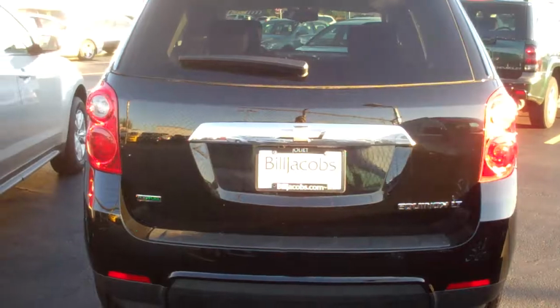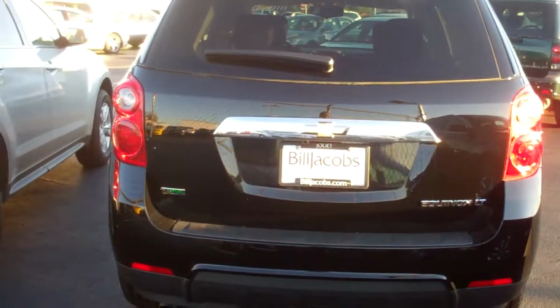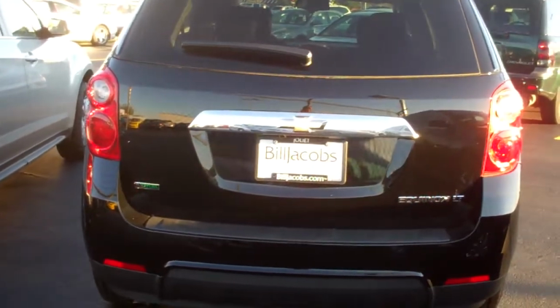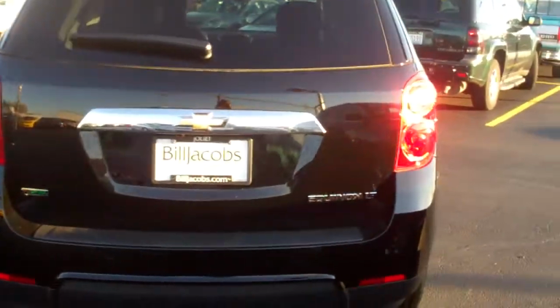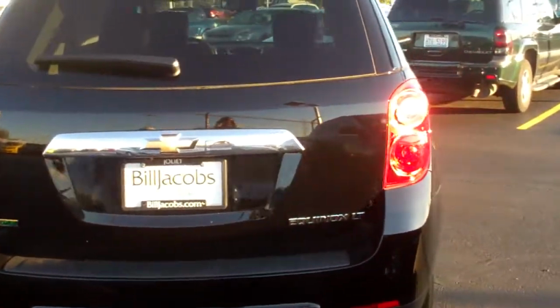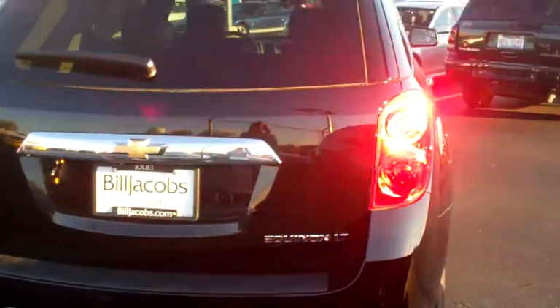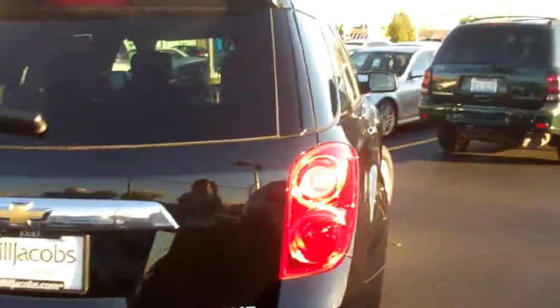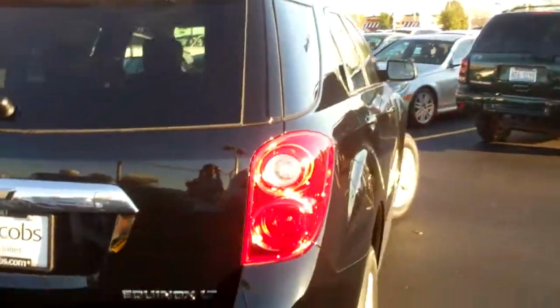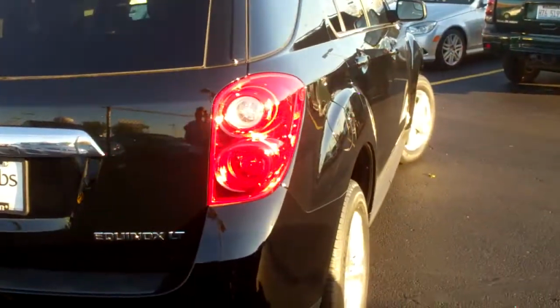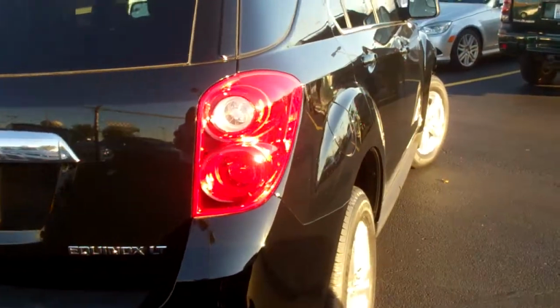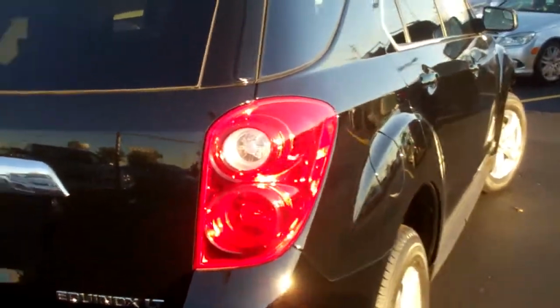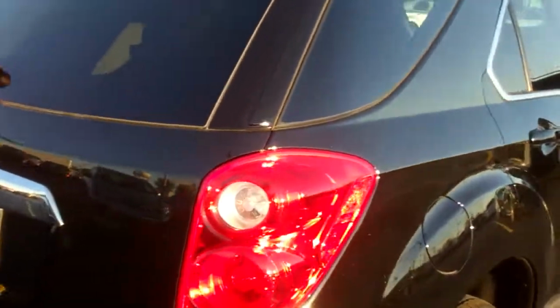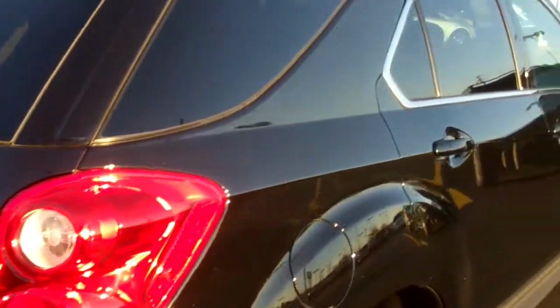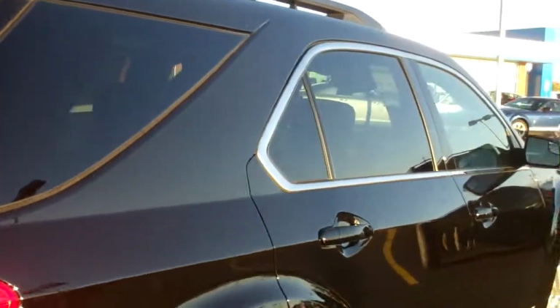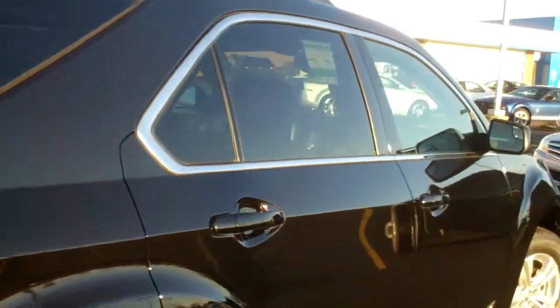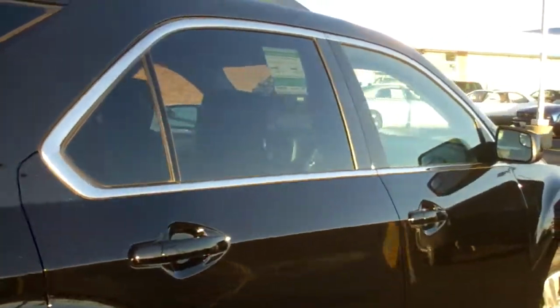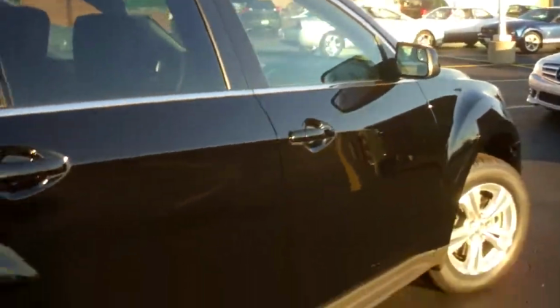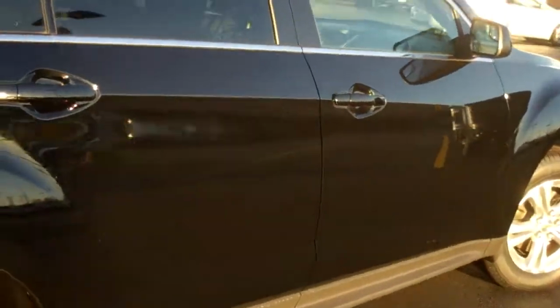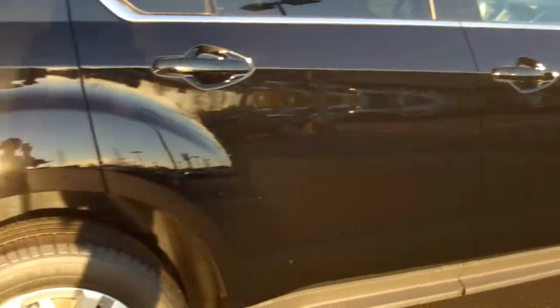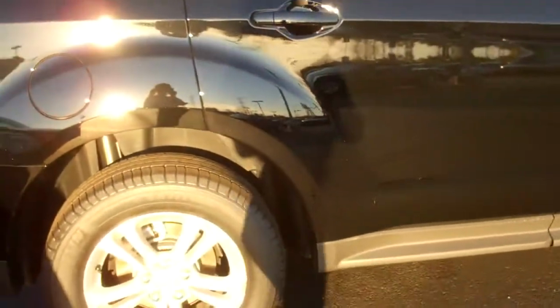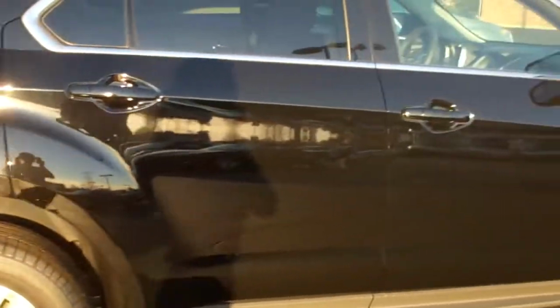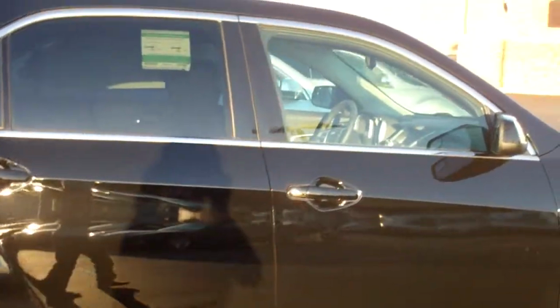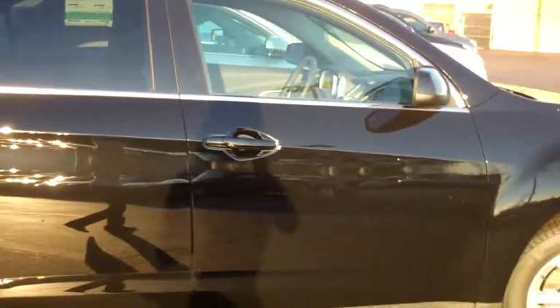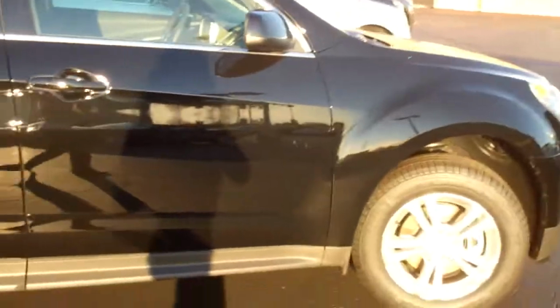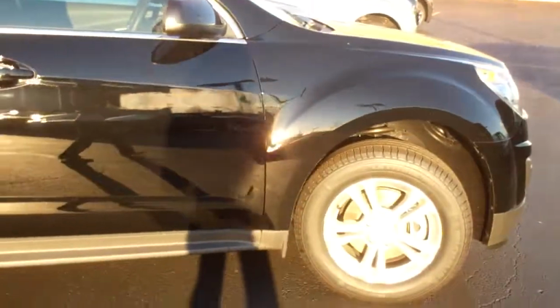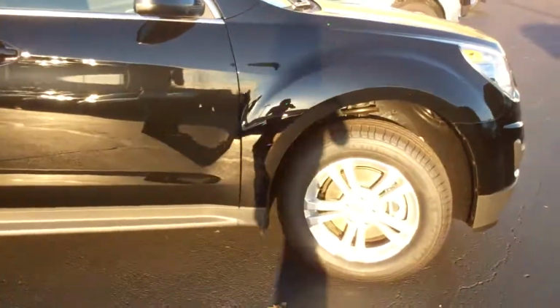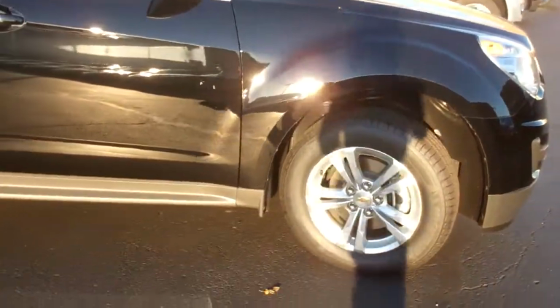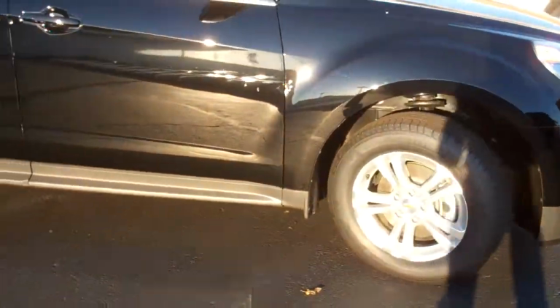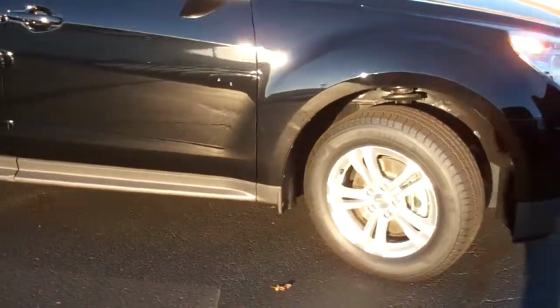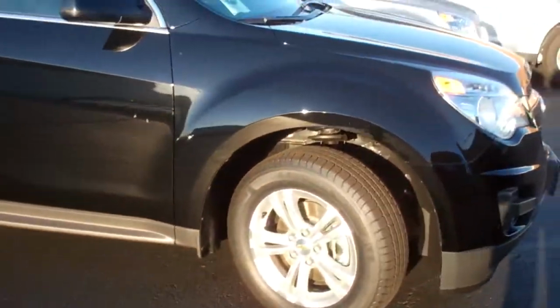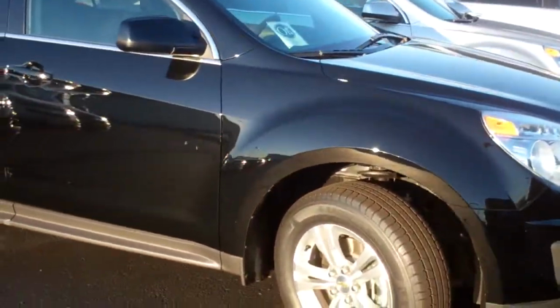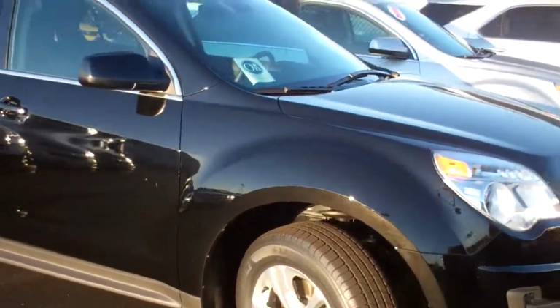Hi Brian, this is Dana from Bill Jacobs in Joliet. I know you are interested in a new Chevy Equinox, so I wanted to give you a quick walk around of one that we do have in stock here. This one is a 2012 black Chevy Equinox 1LT.